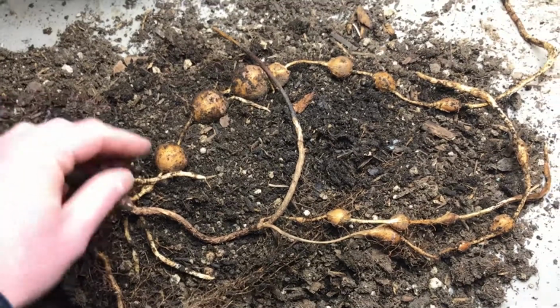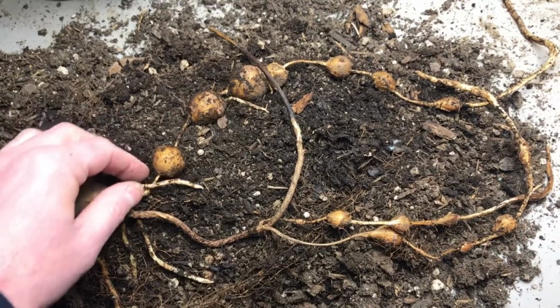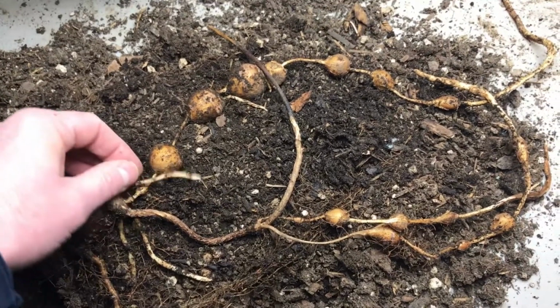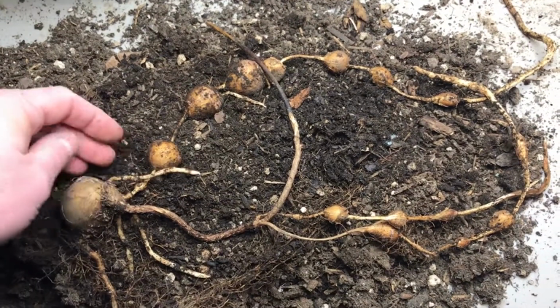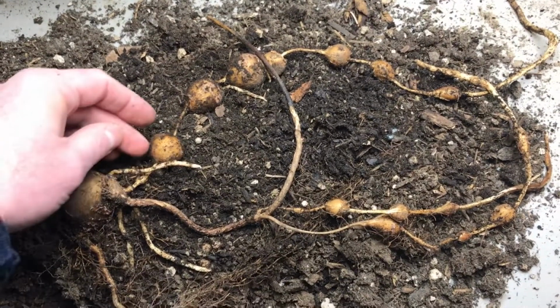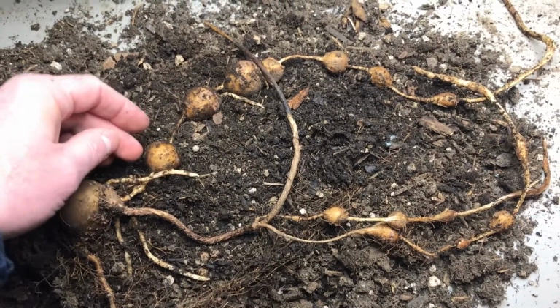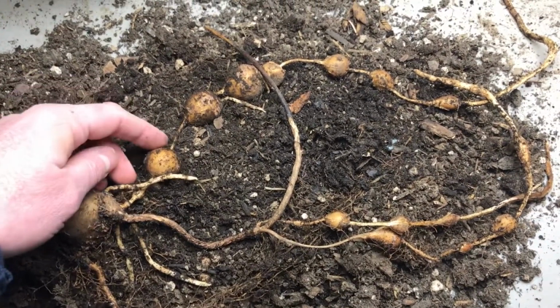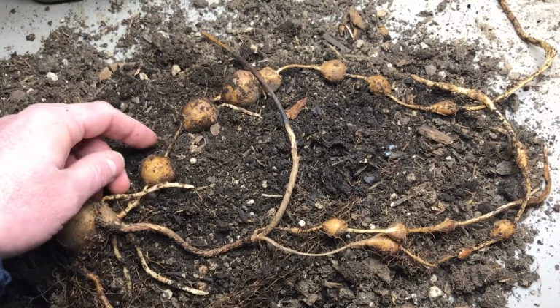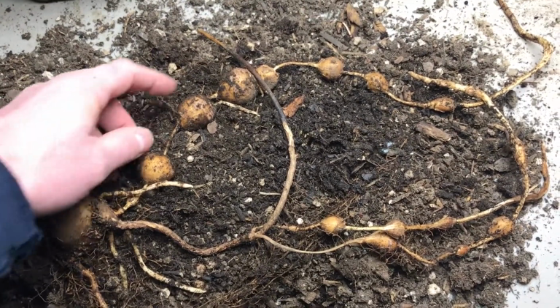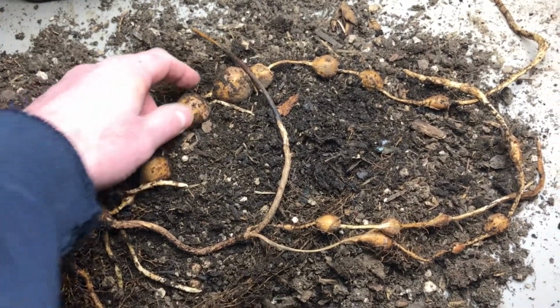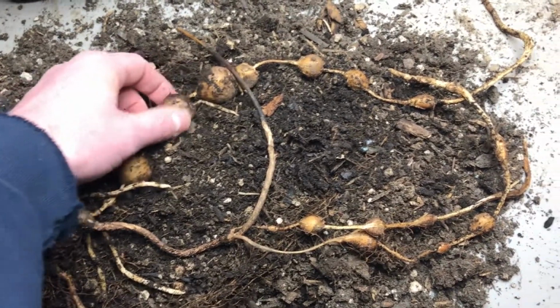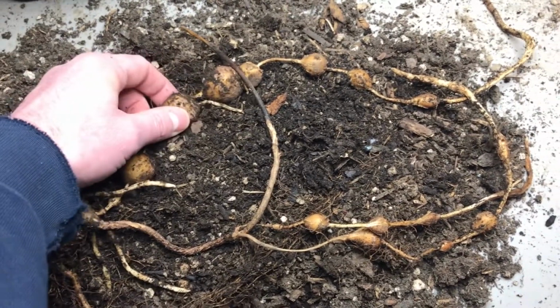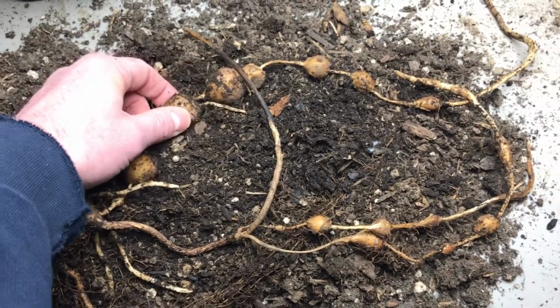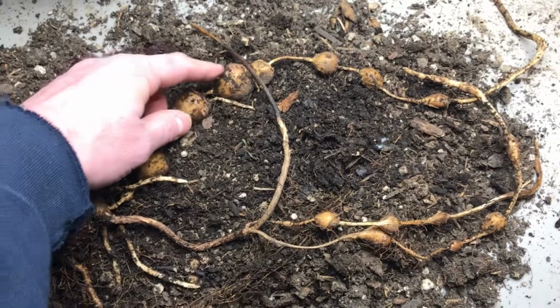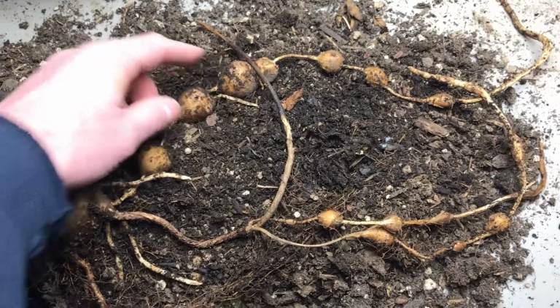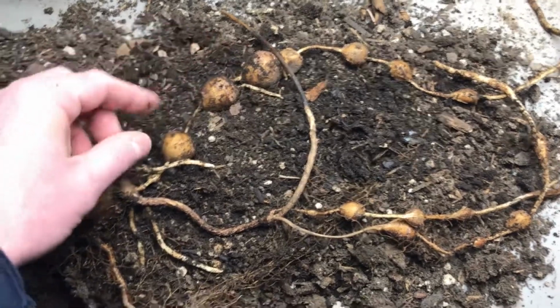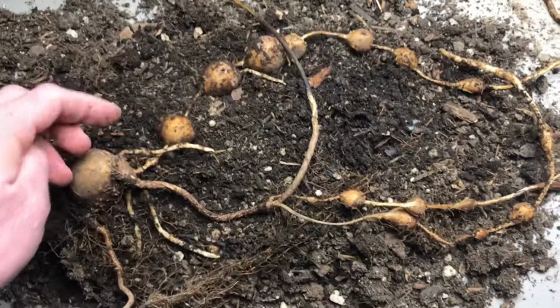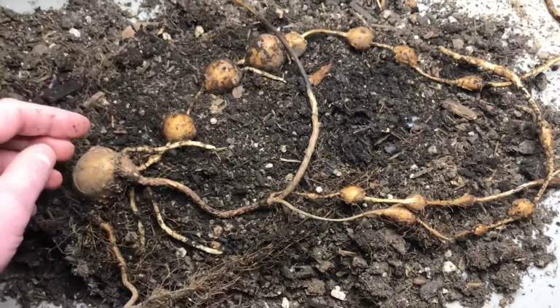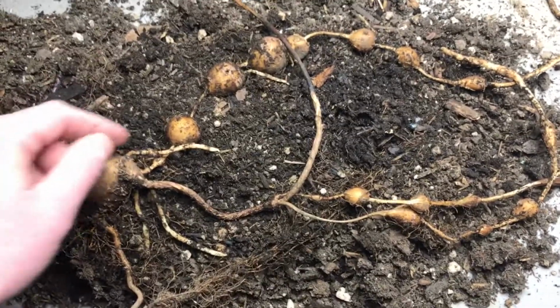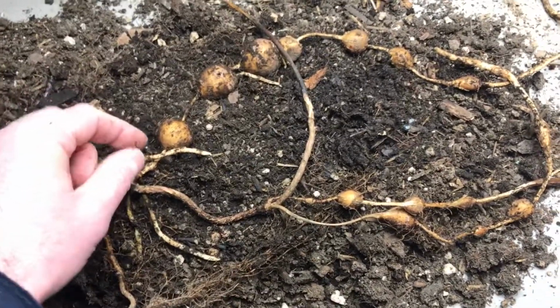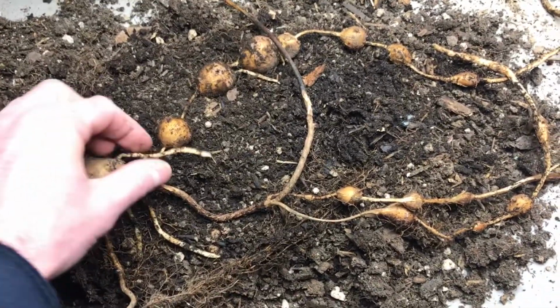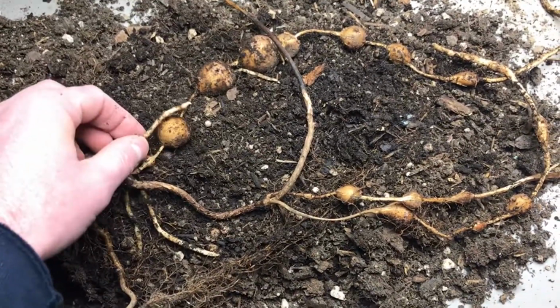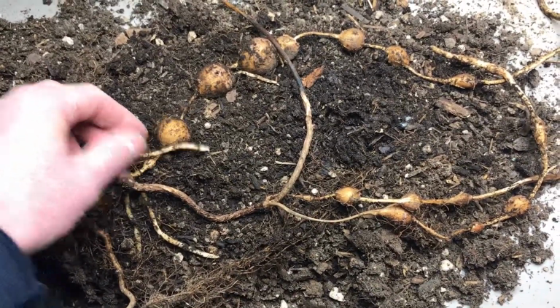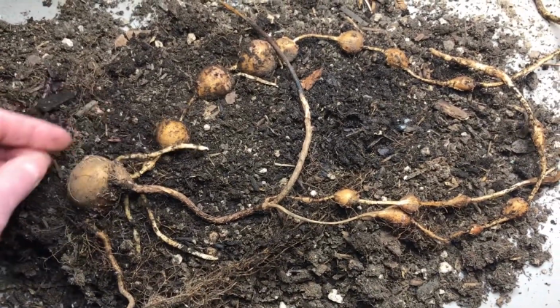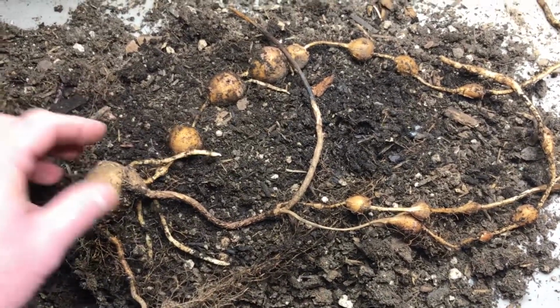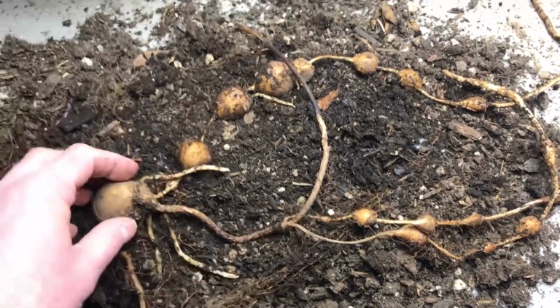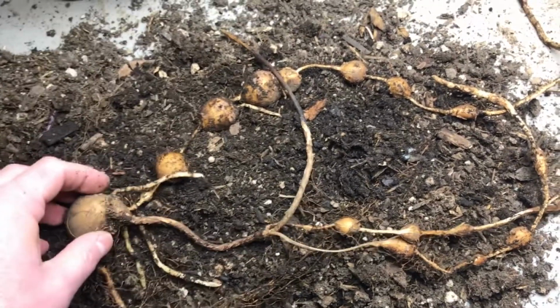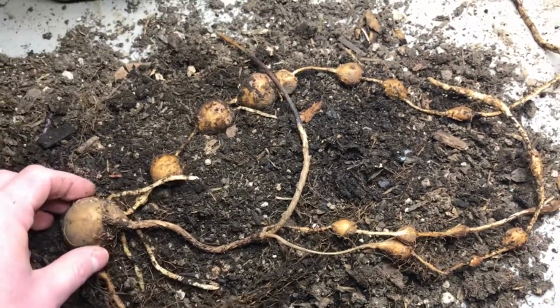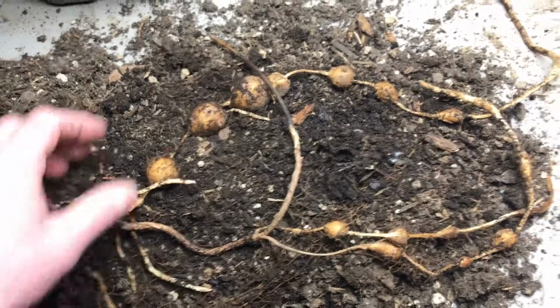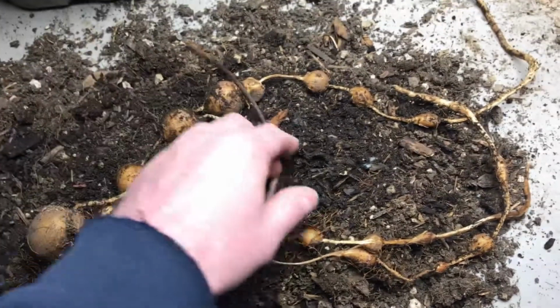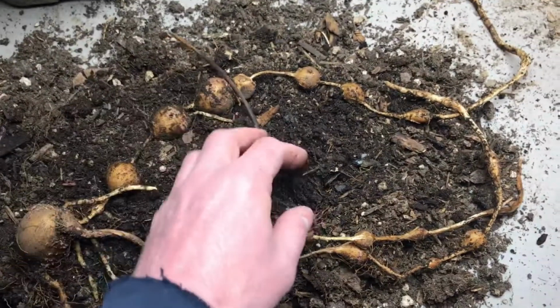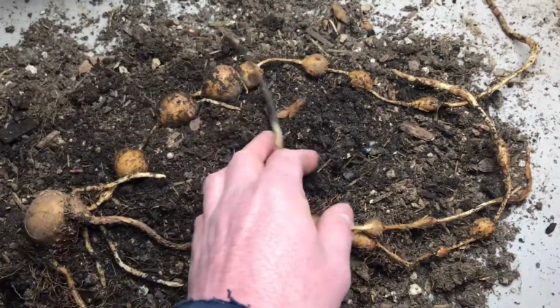Now, some people may be looking at these and be like, wow, these are really small — but I have such a short growing season here, I need to let them grow for at least two, maybe three years before they're really harvestable.